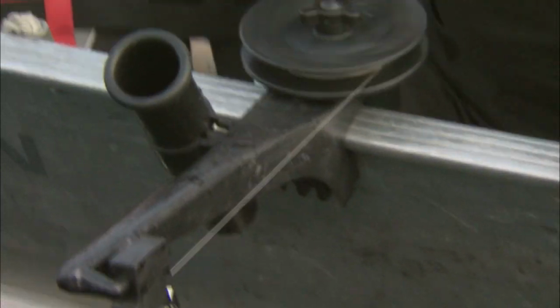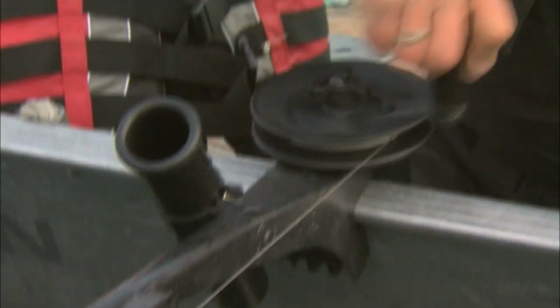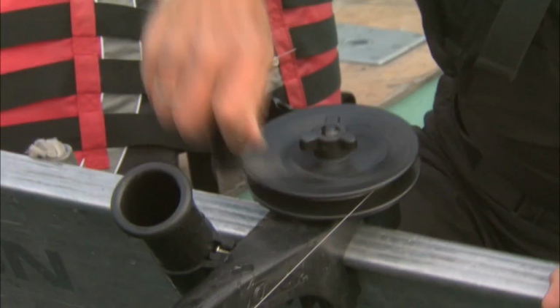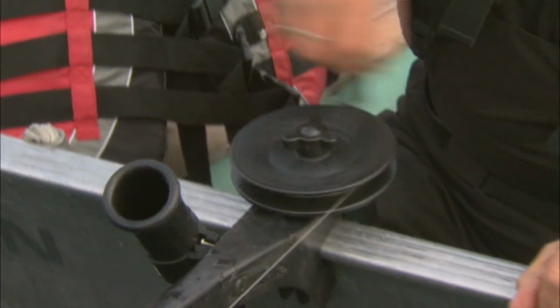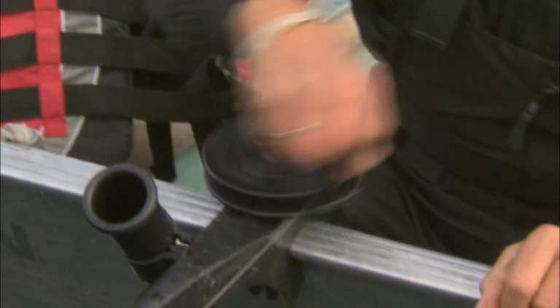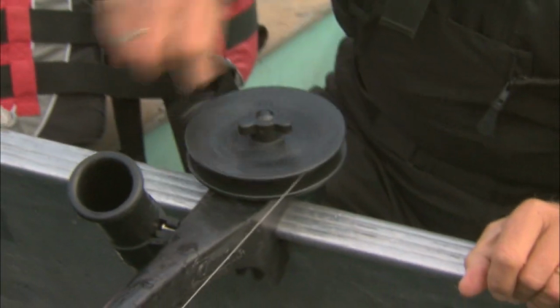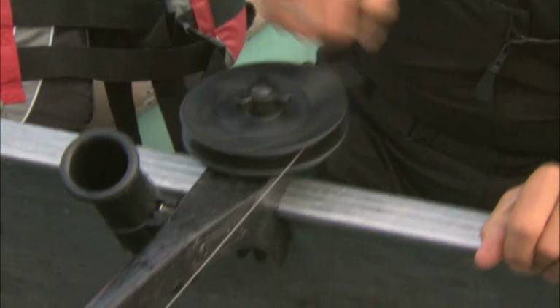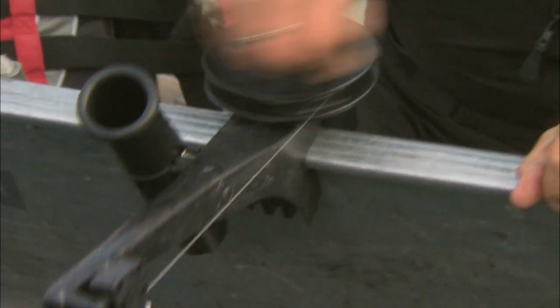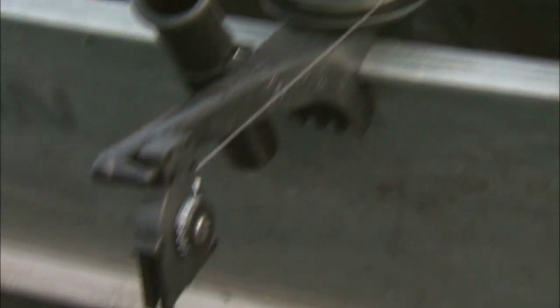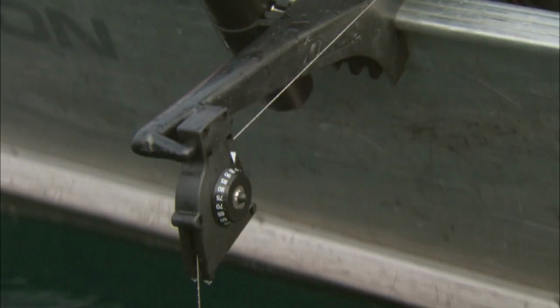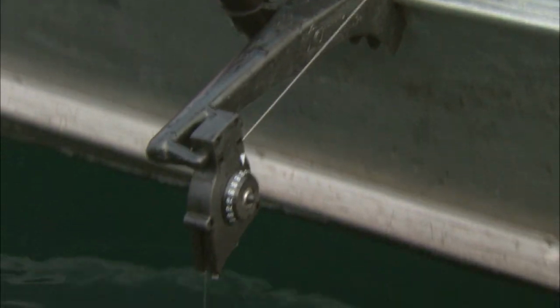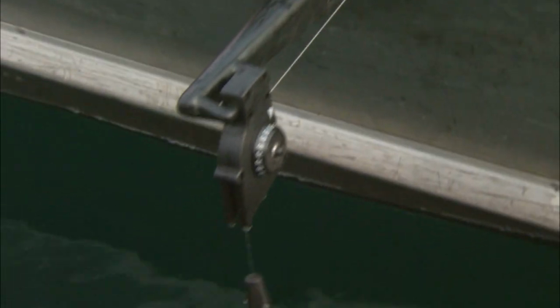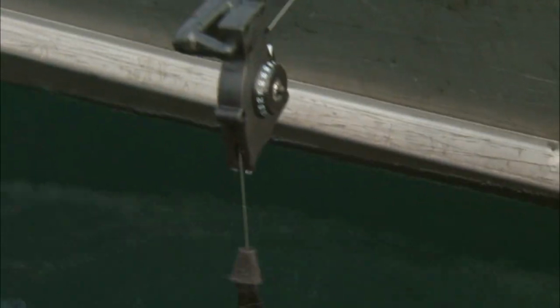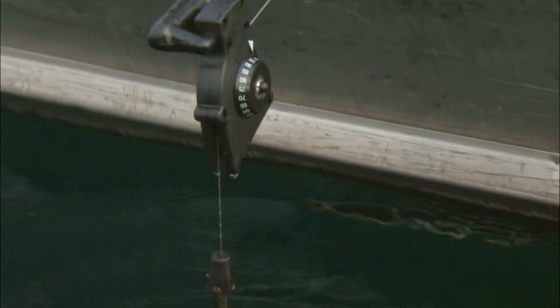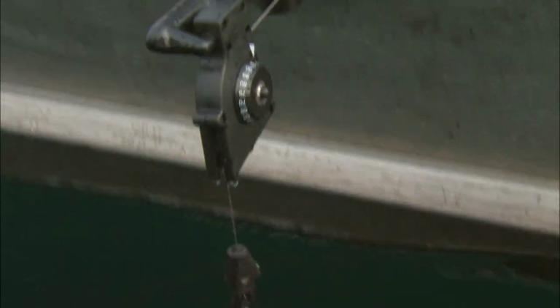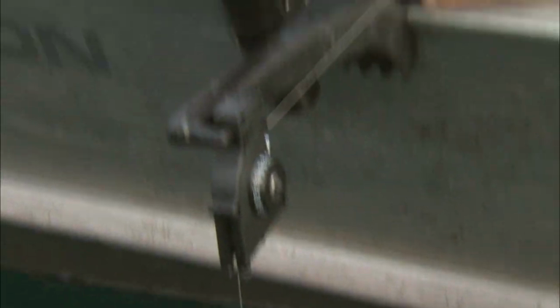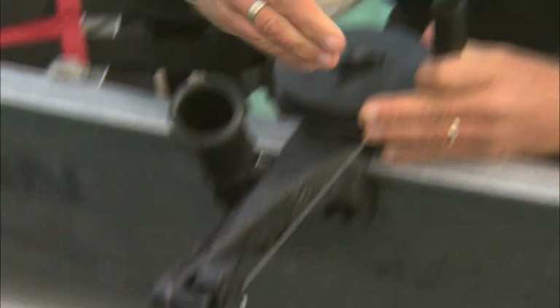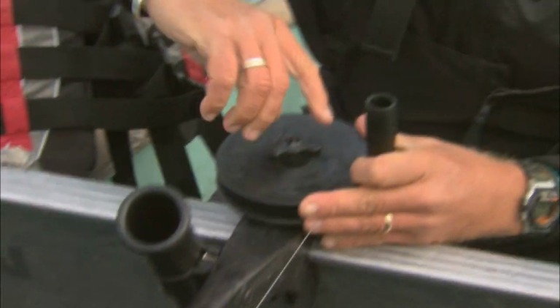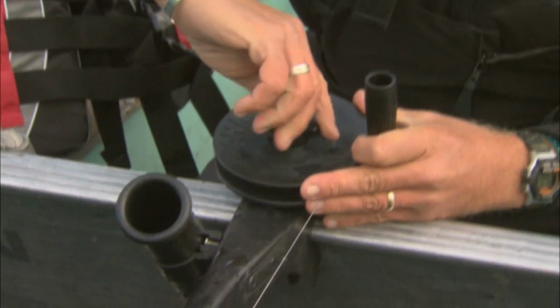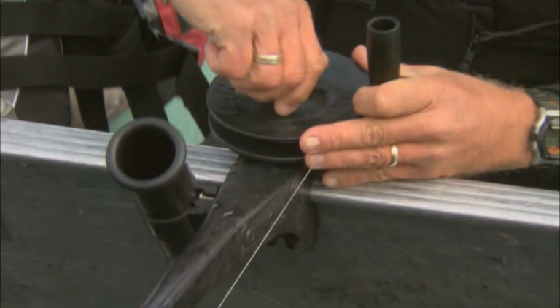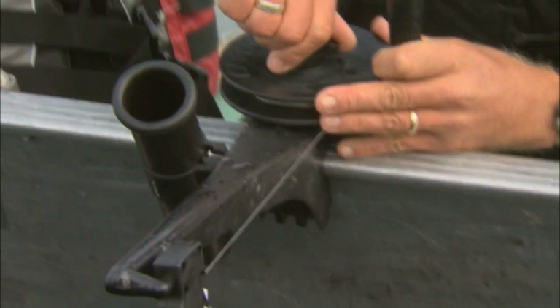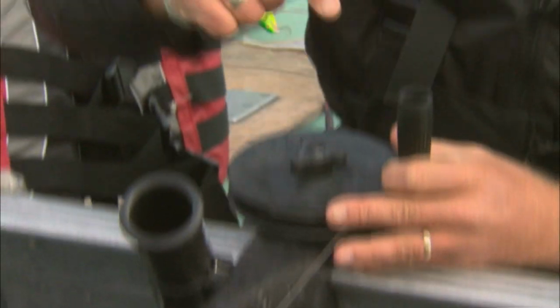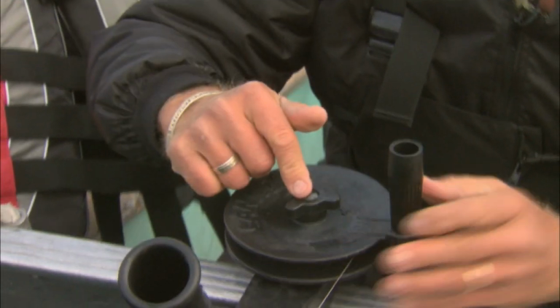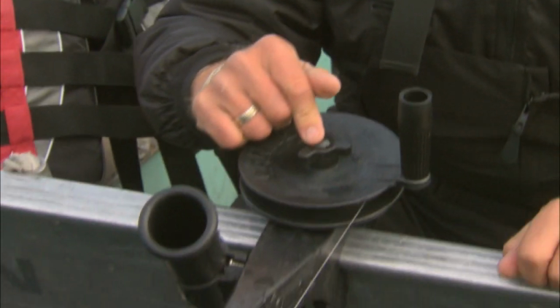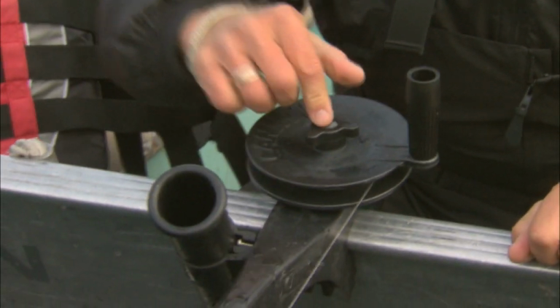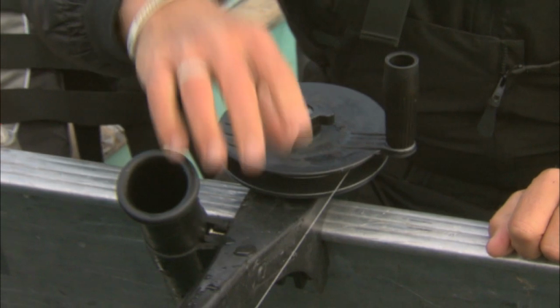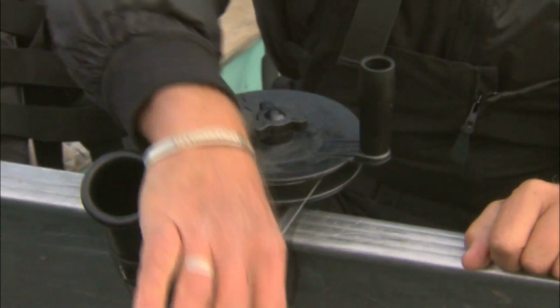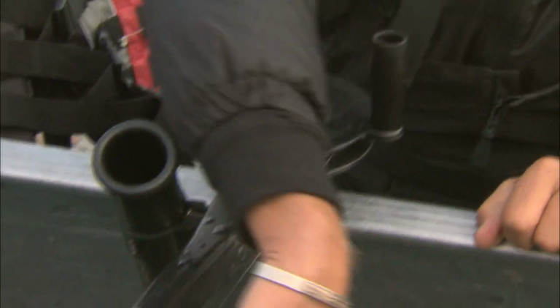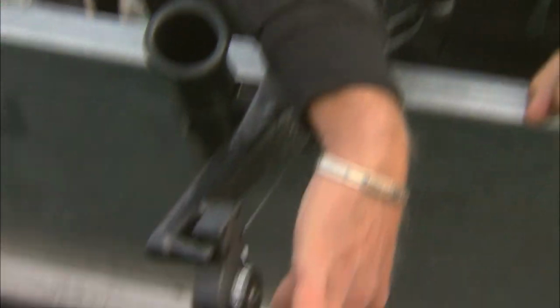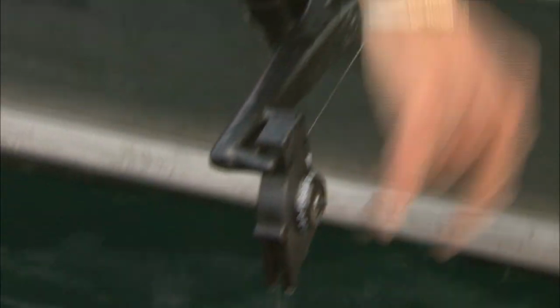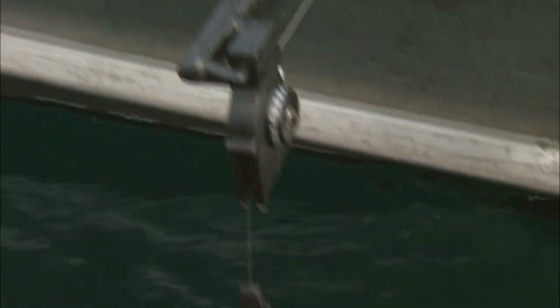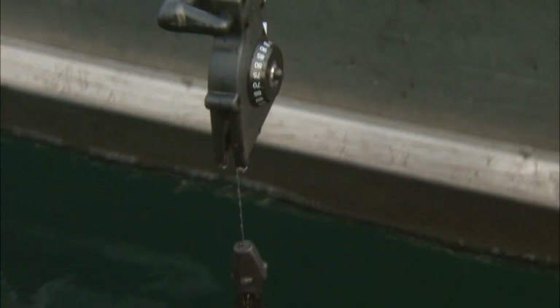I know a lot of you guys who fish the Great Lakes or out on the west coast use electric downriggers. Once I have it in the right position, I just tighten that knob and it keeps the cannonball at the right depth.